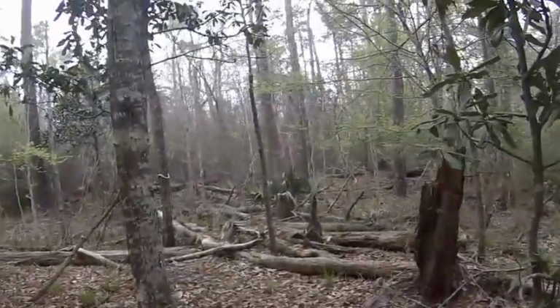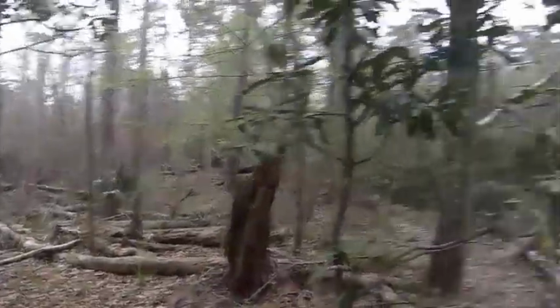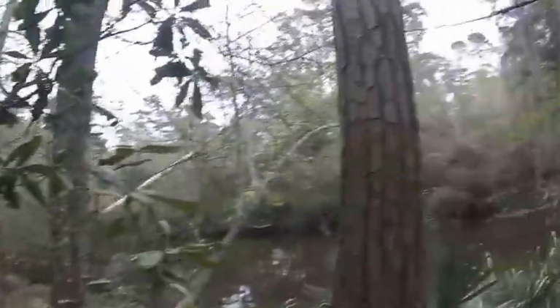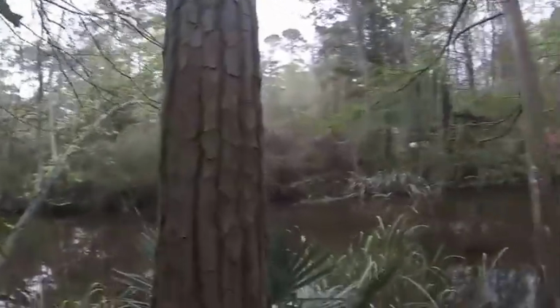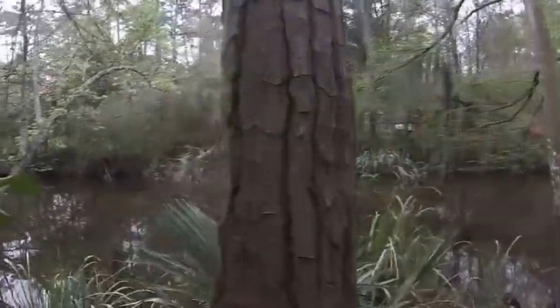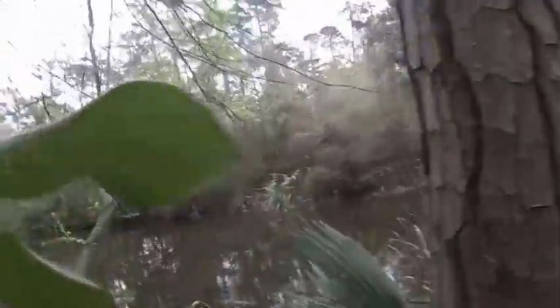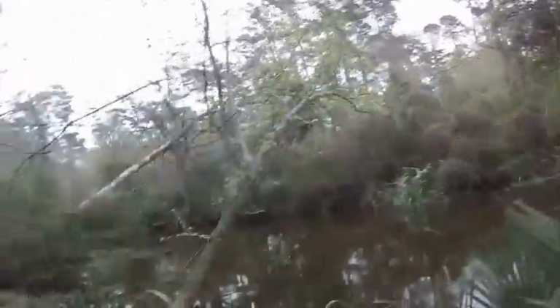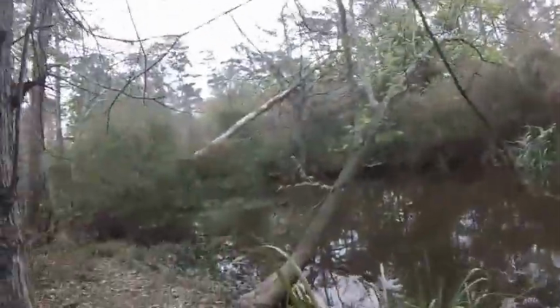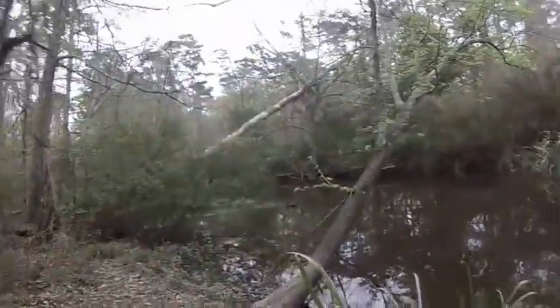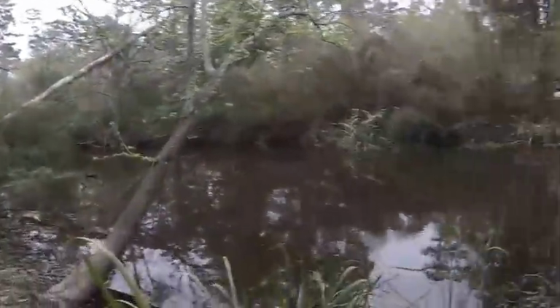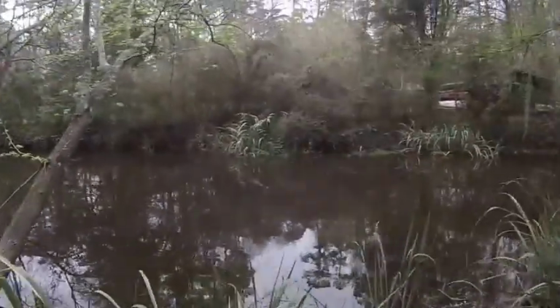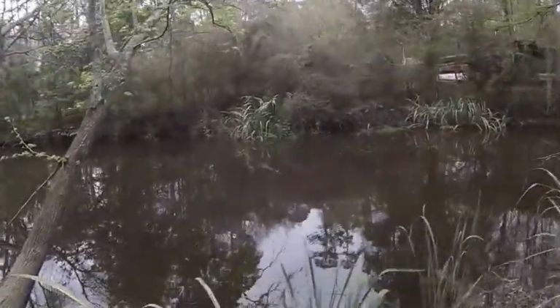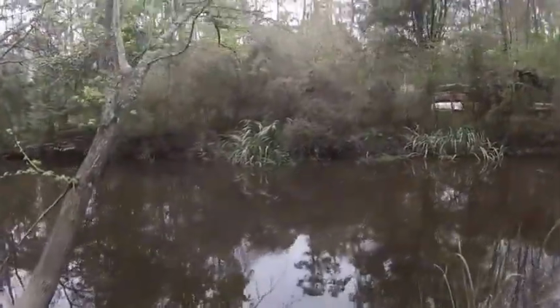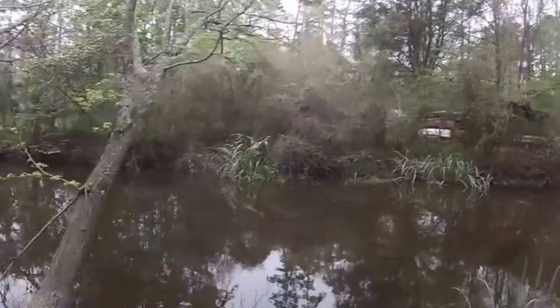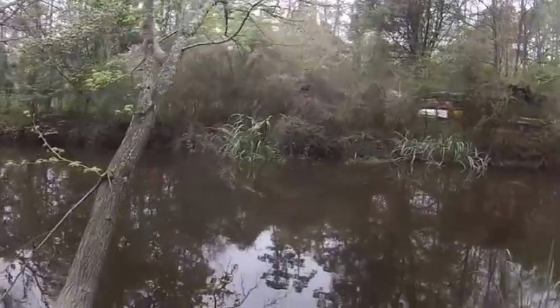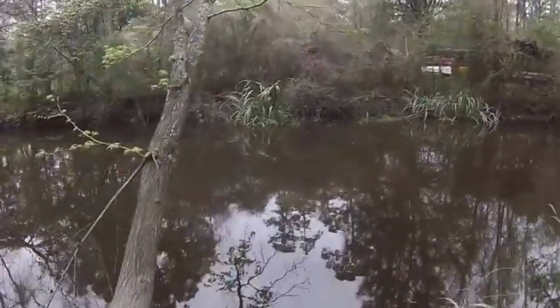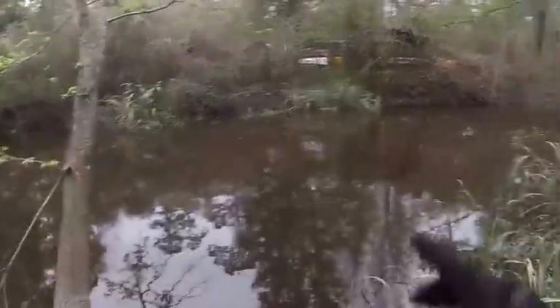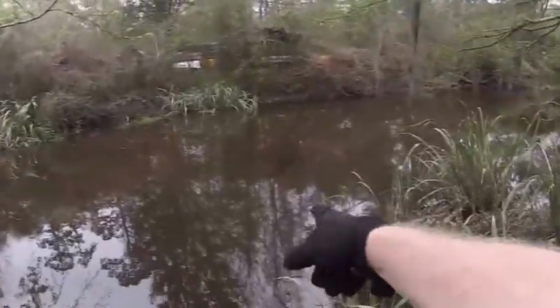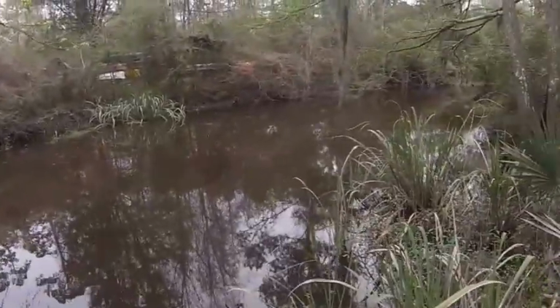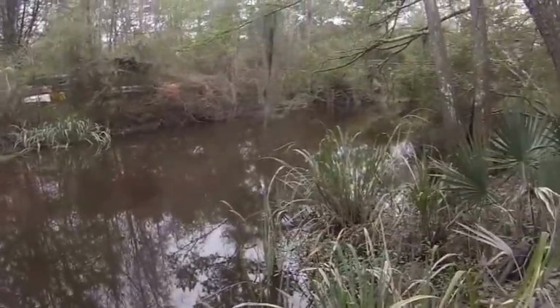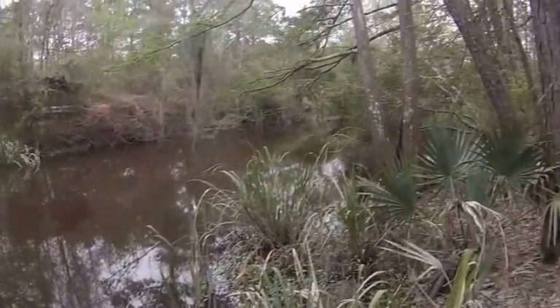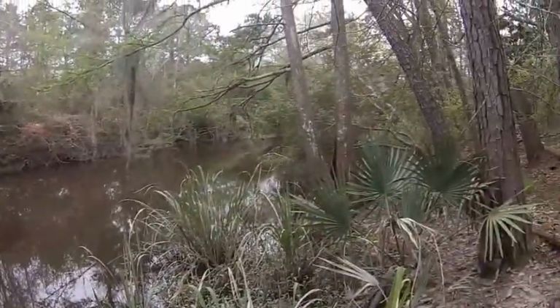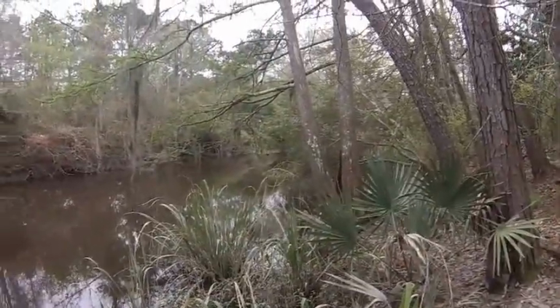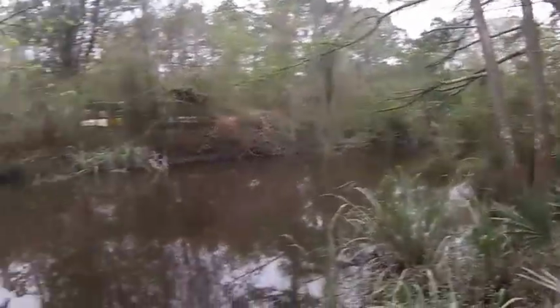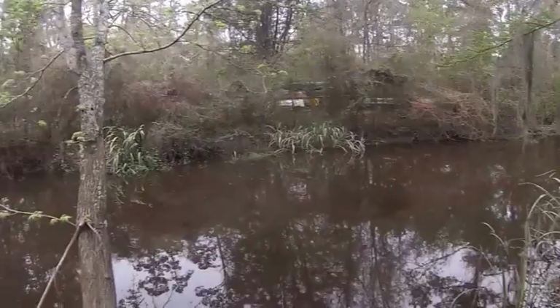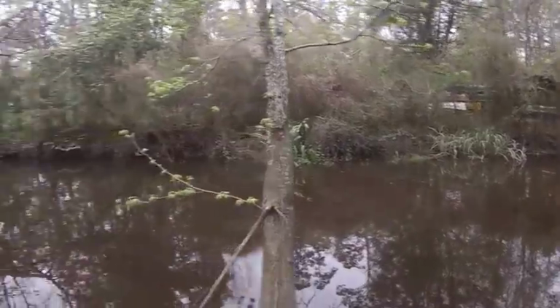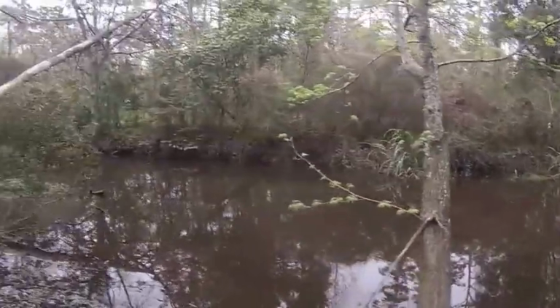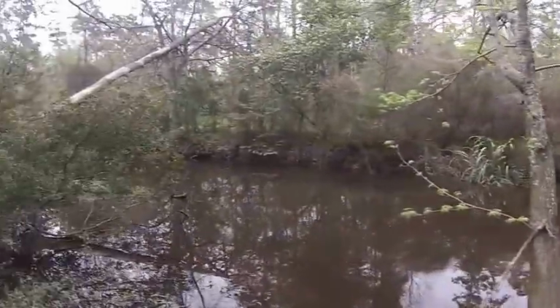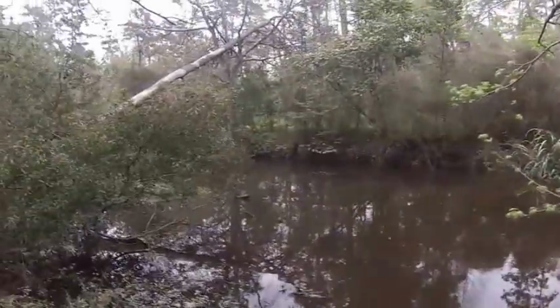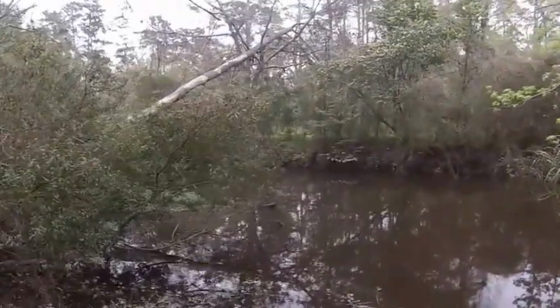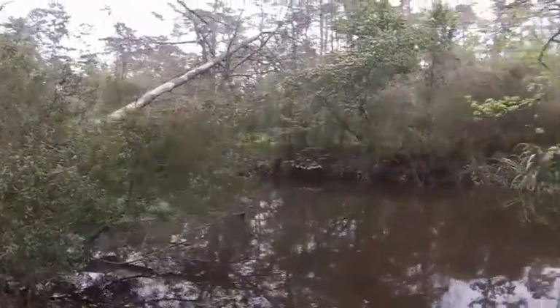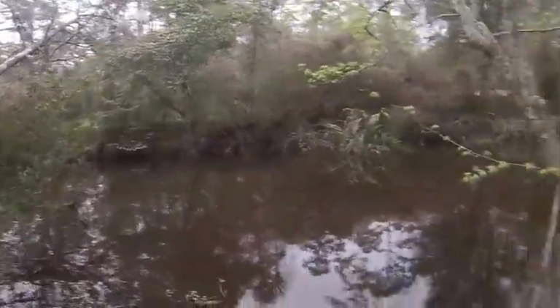We're going to take a look at the rest of this place. This is Cane Bayou right here, on Highway 190 between Big Branch and Fontainebleau State Park.